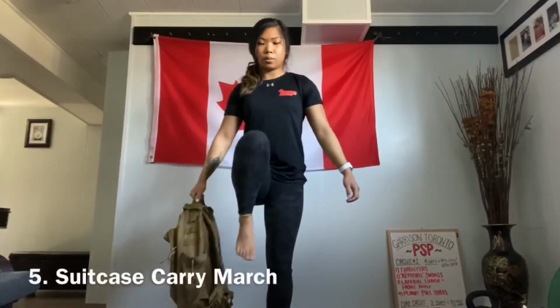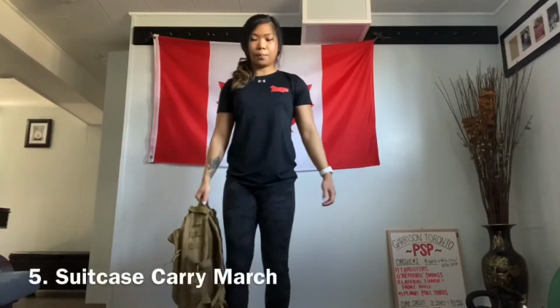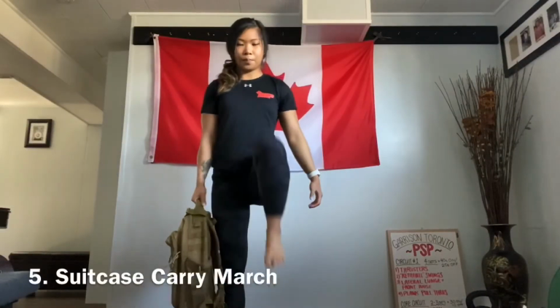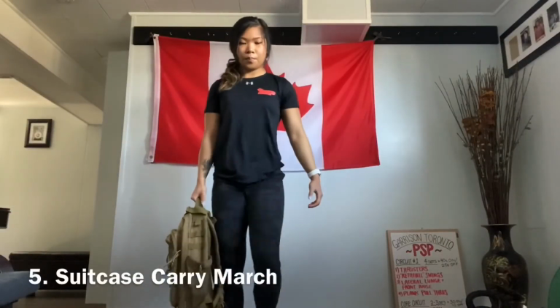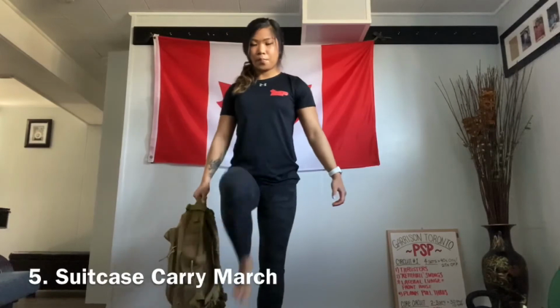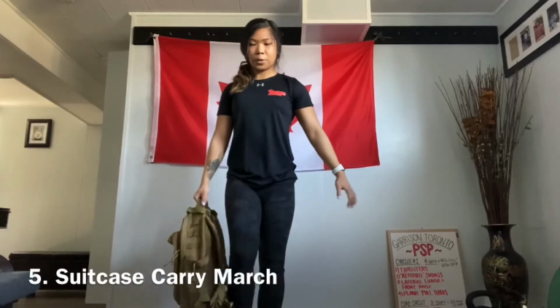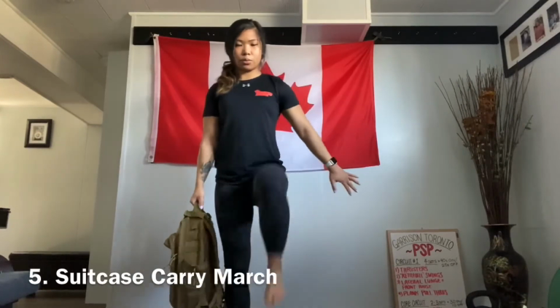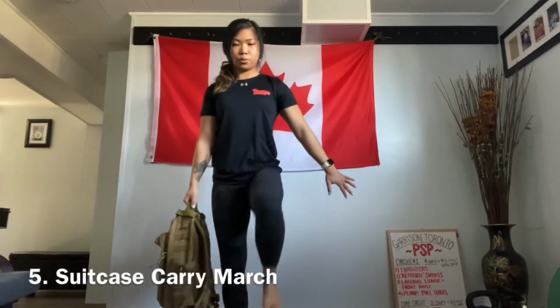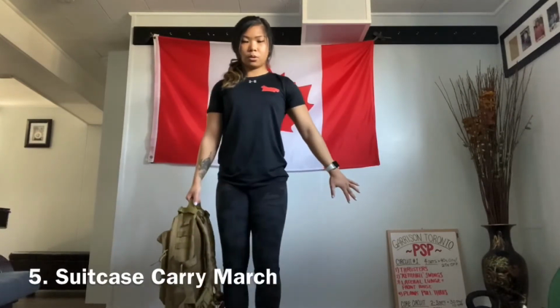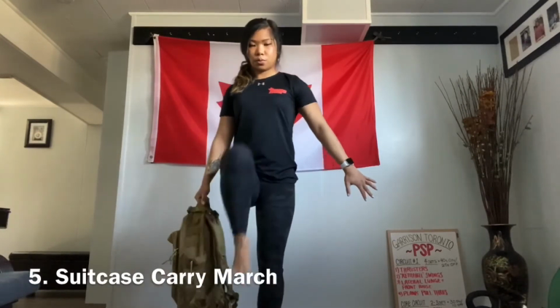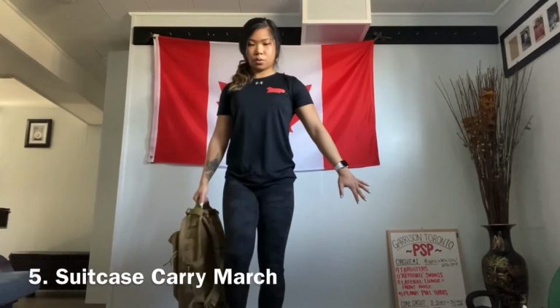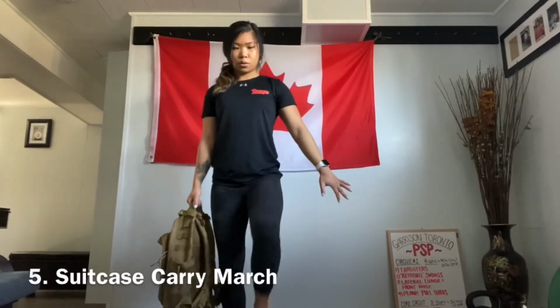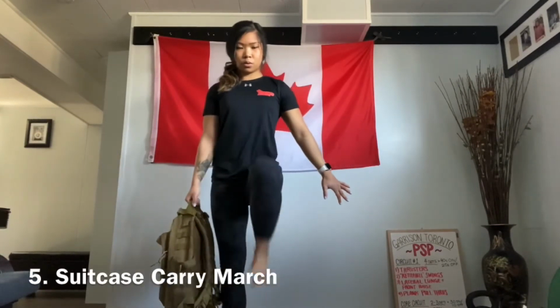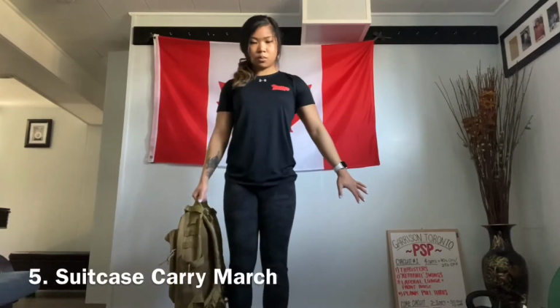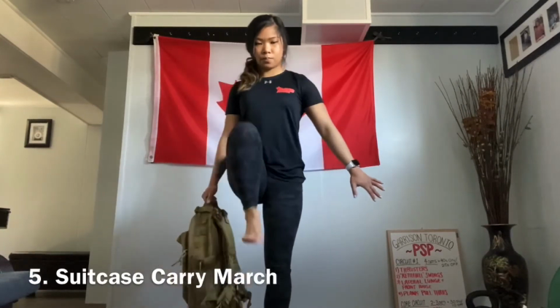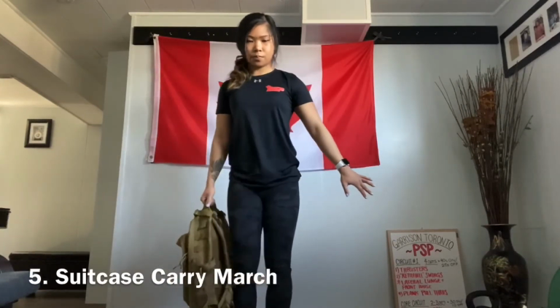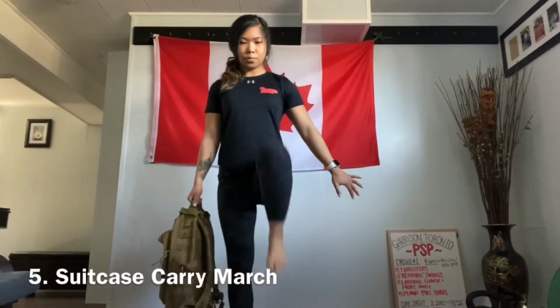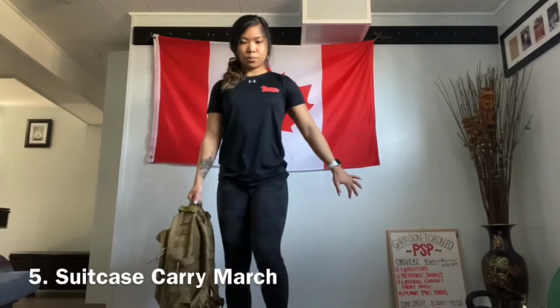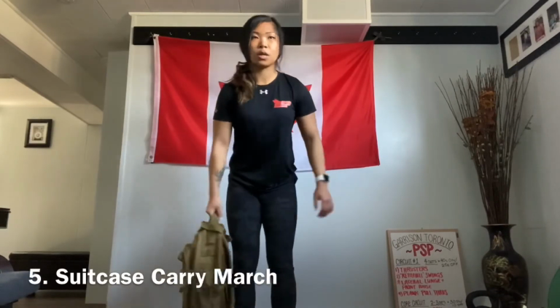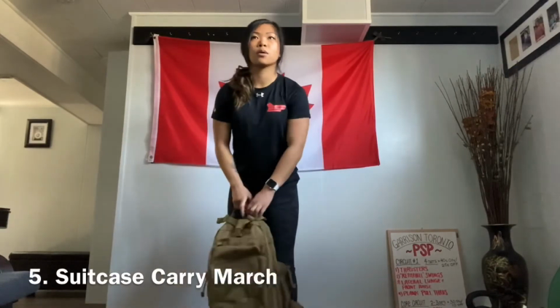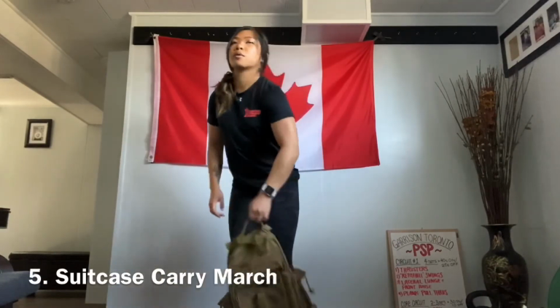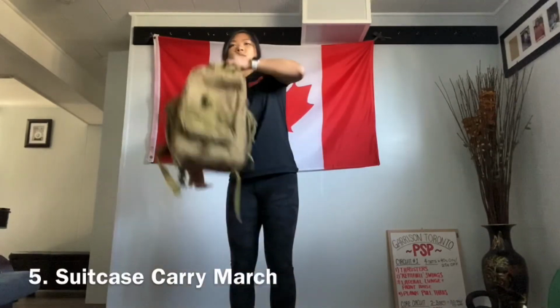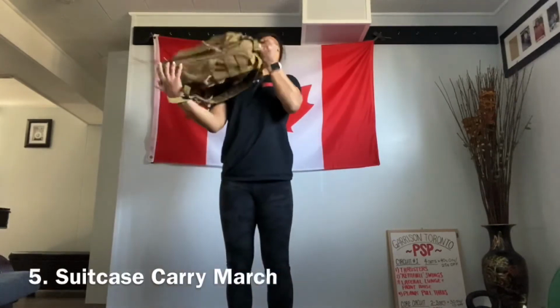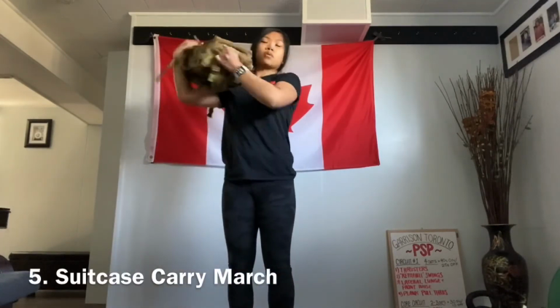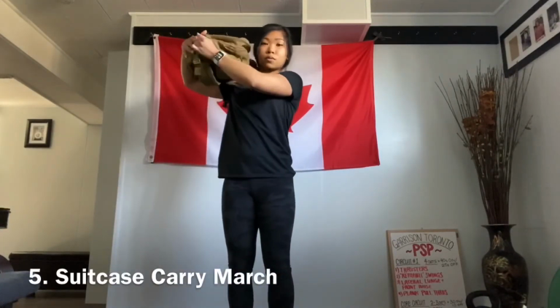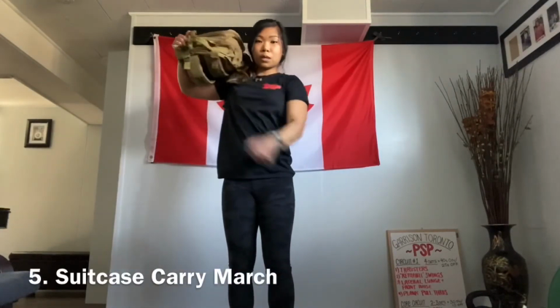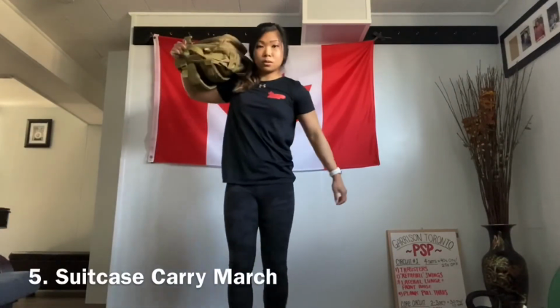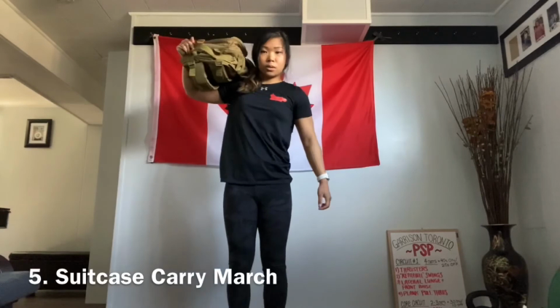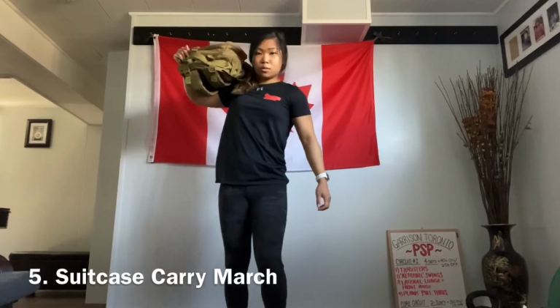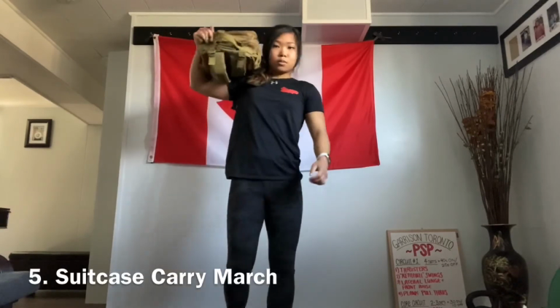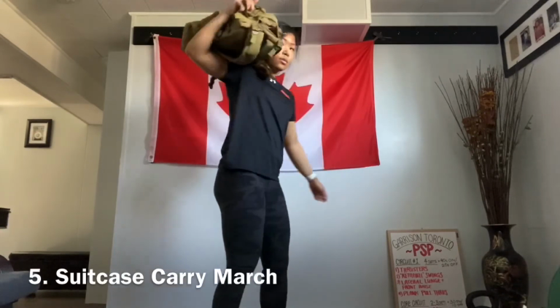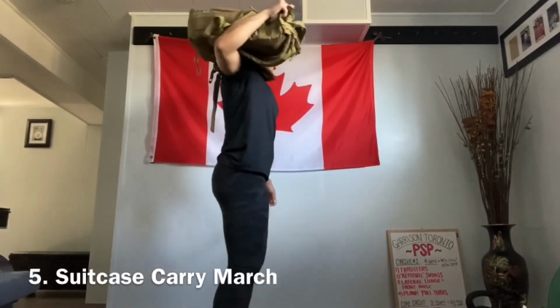We'll take a heavy weight and hold it to one side as you march, trying to keep our hips and shoulders leveled while keeping the core engaged. We can also hold the bag in a shoulder carry position.